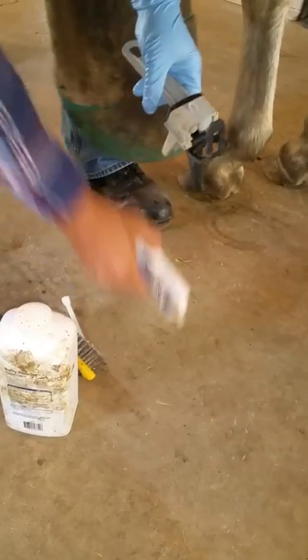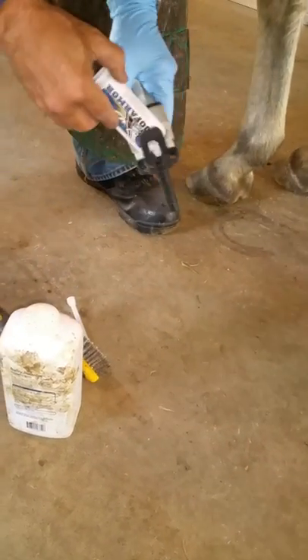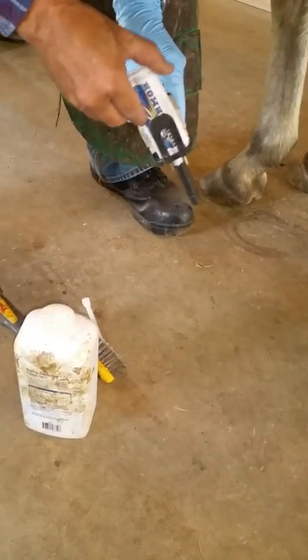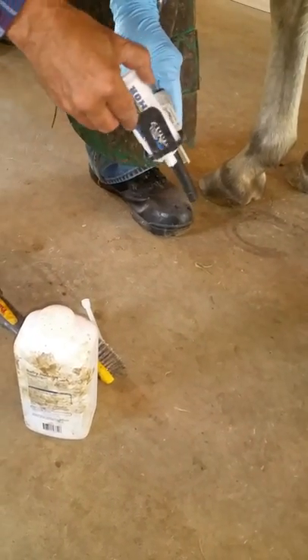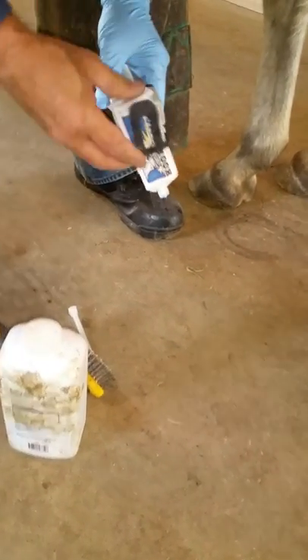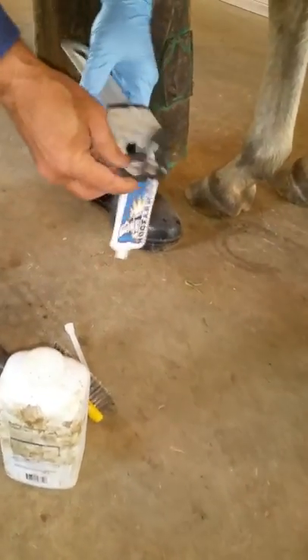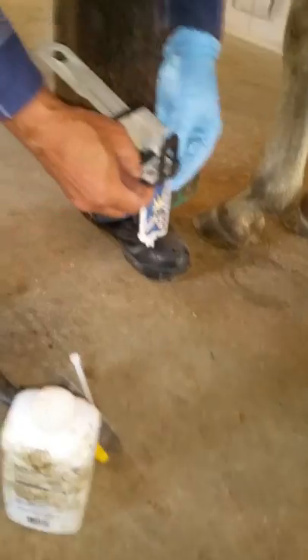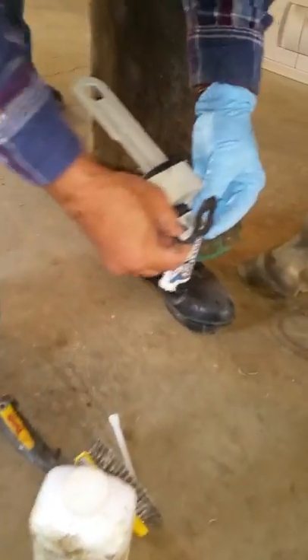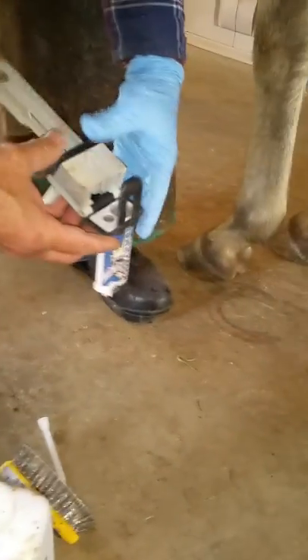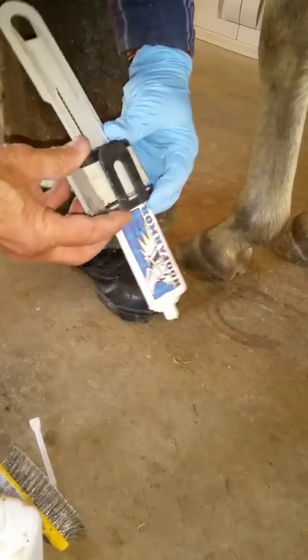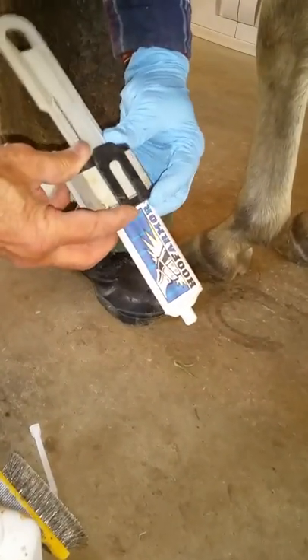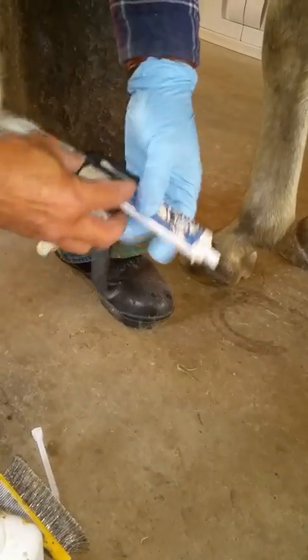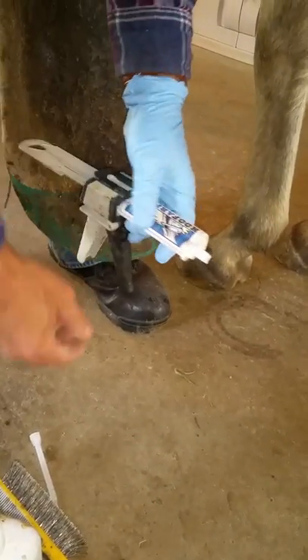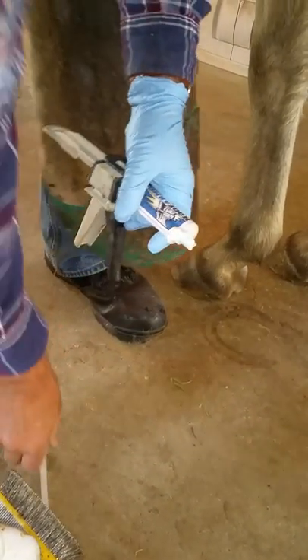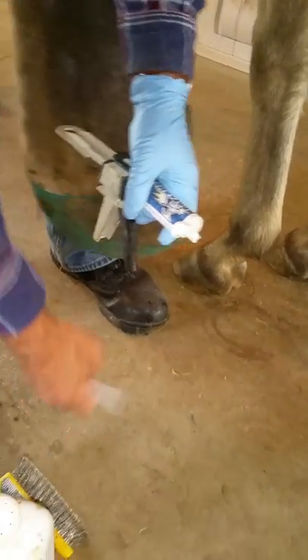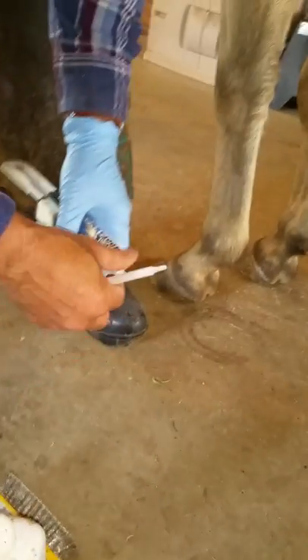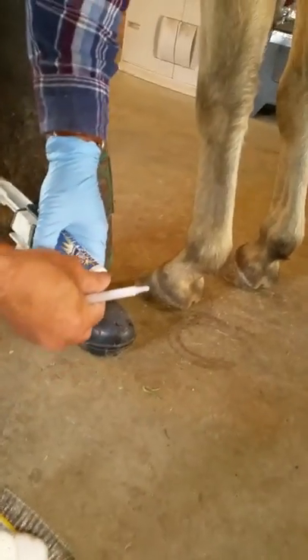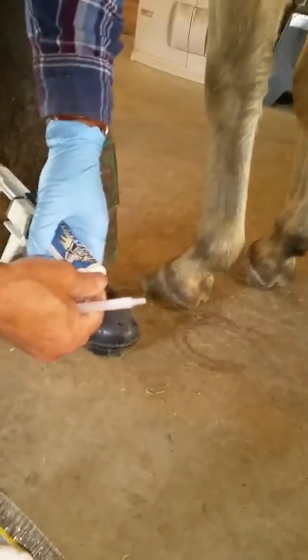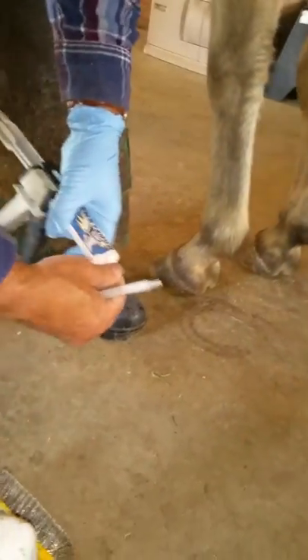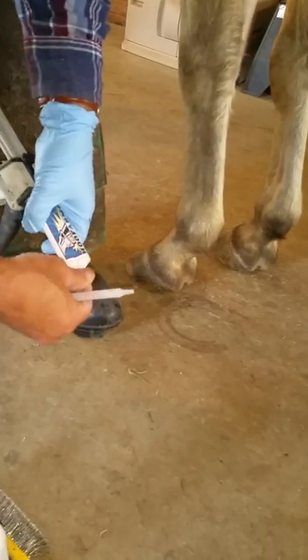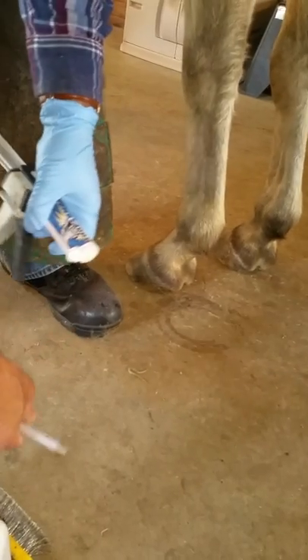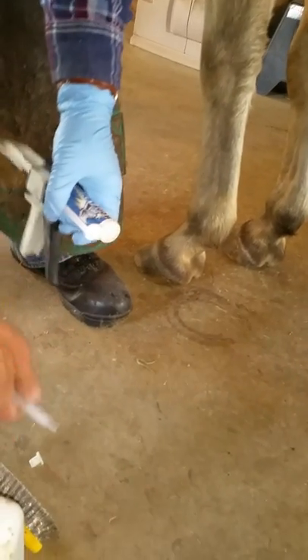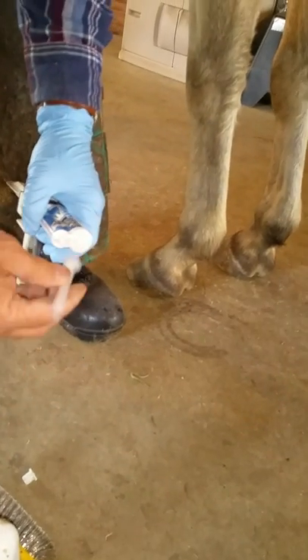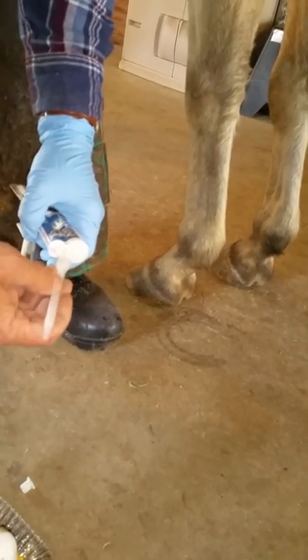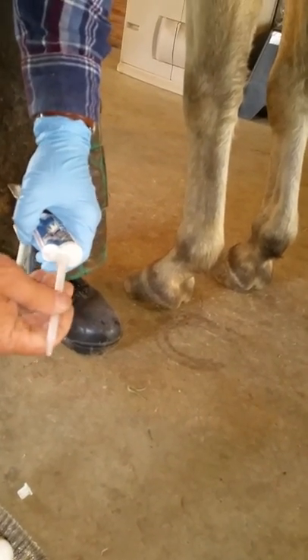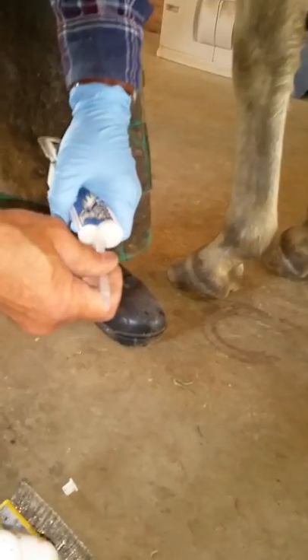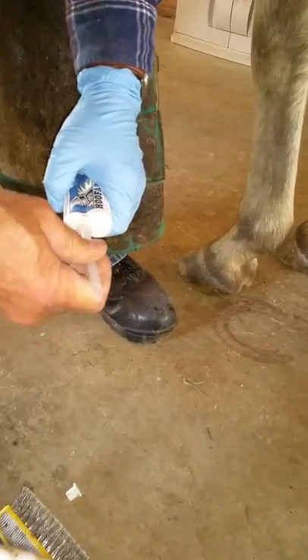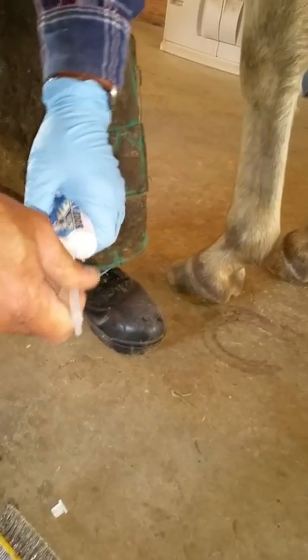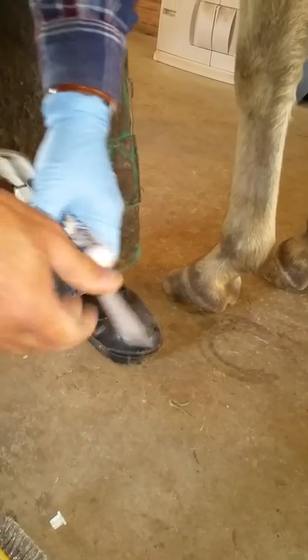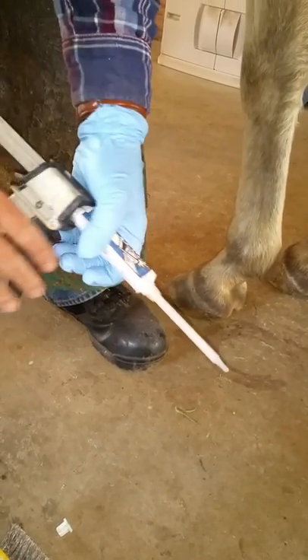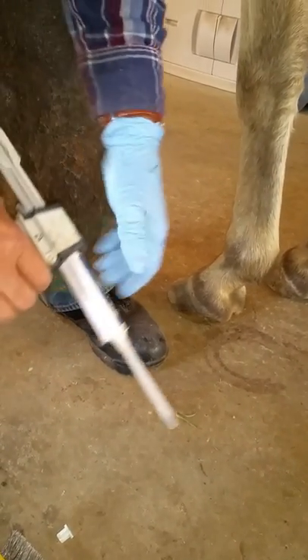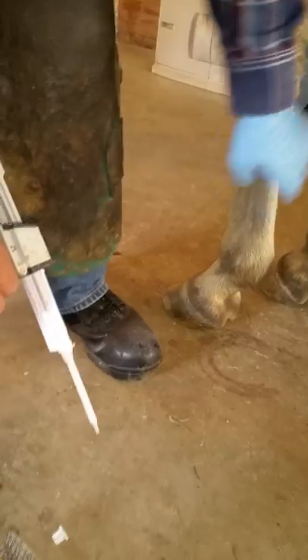The nozzle goes into the cartridge like that and then just snaps closed. Then you unscrew the cap and add one of the nozzles.